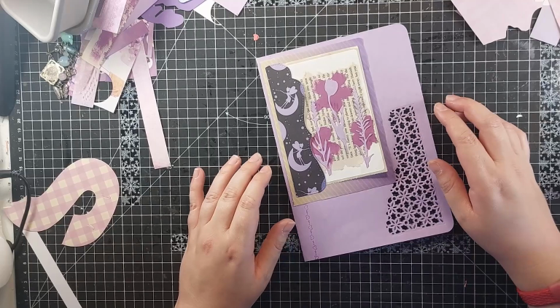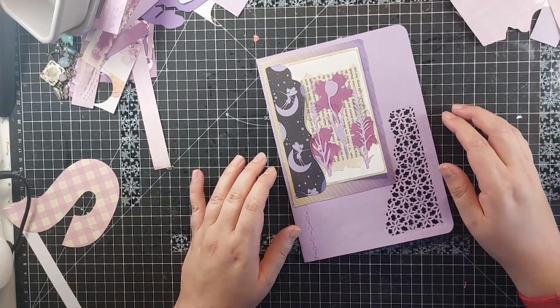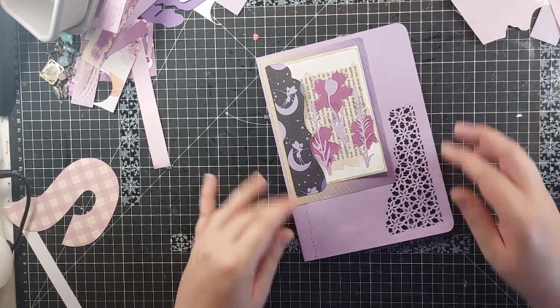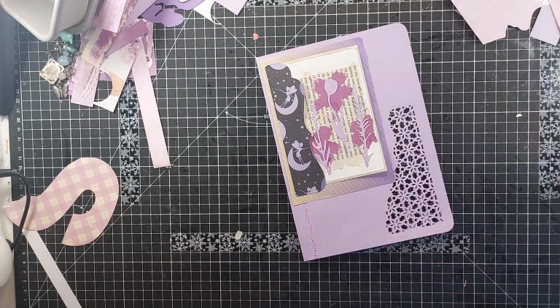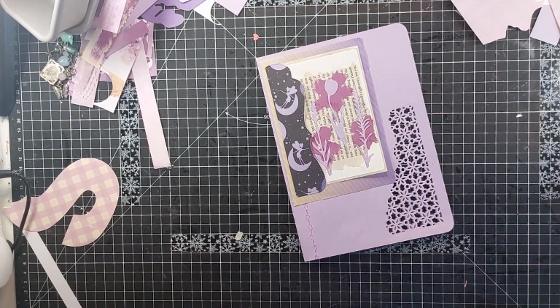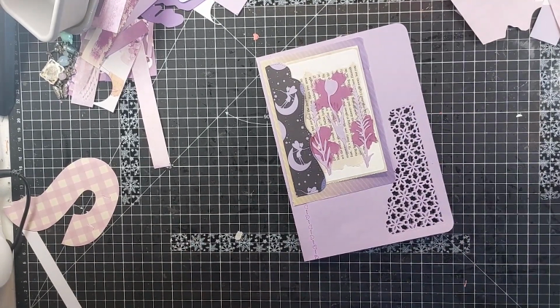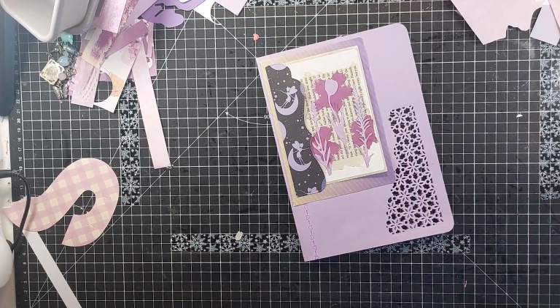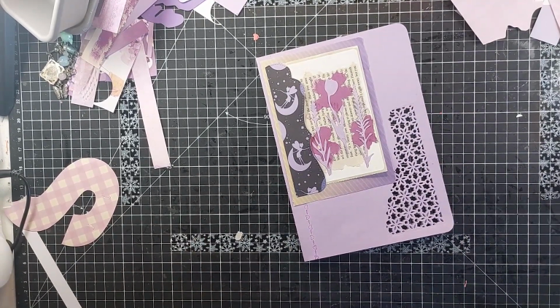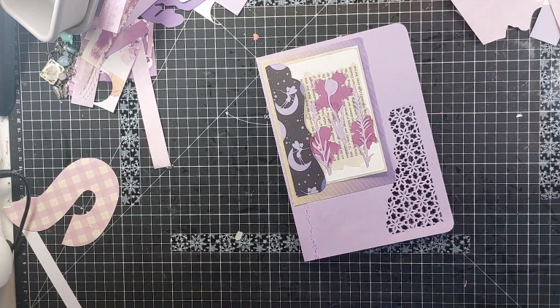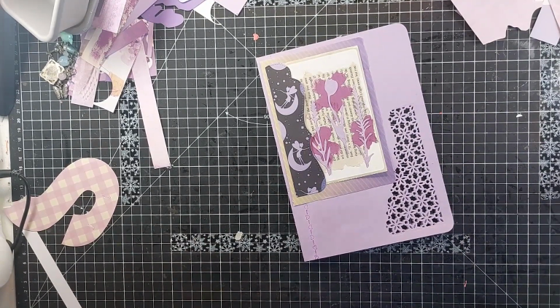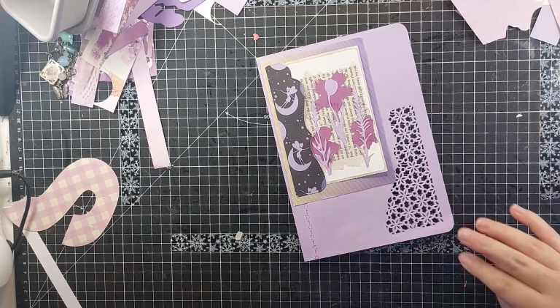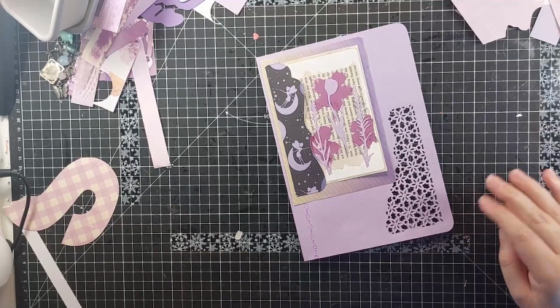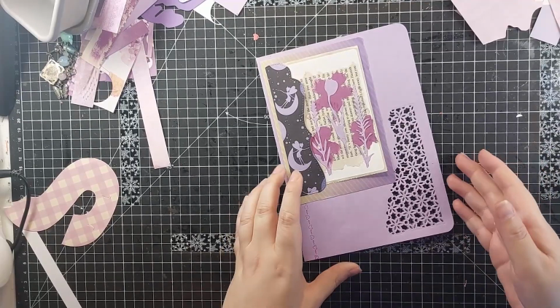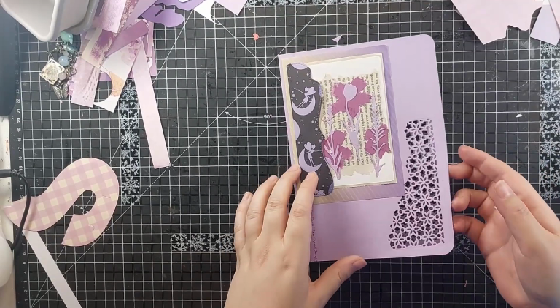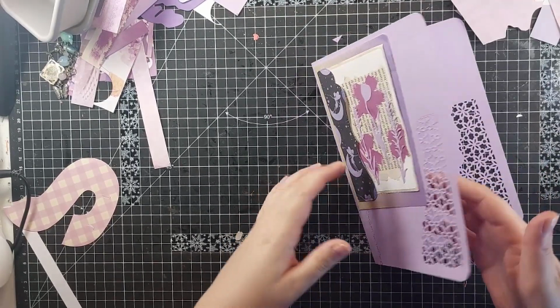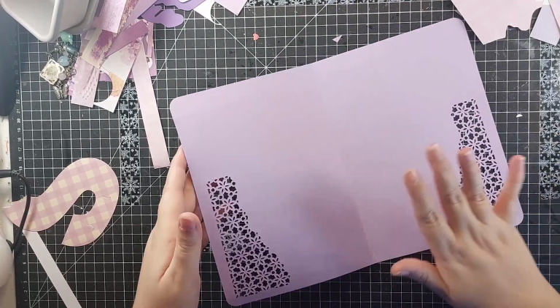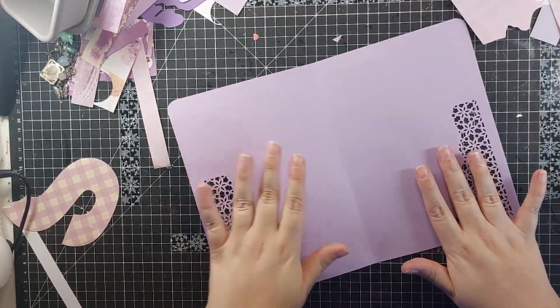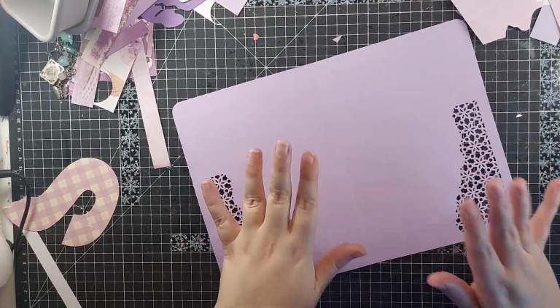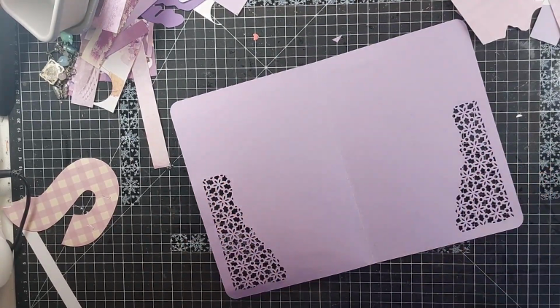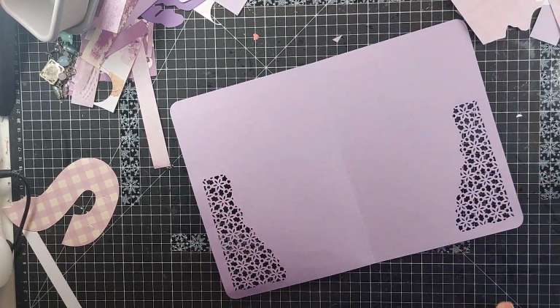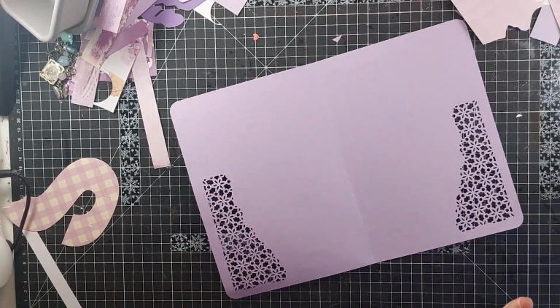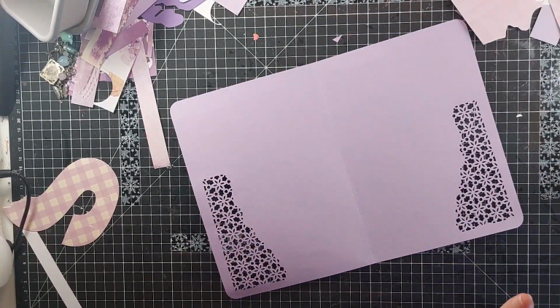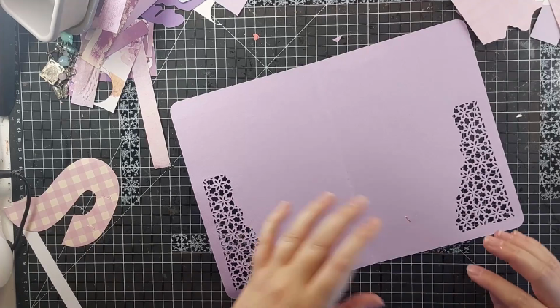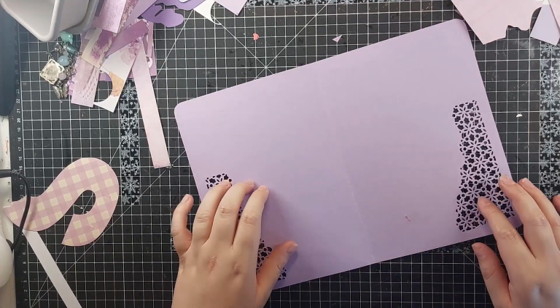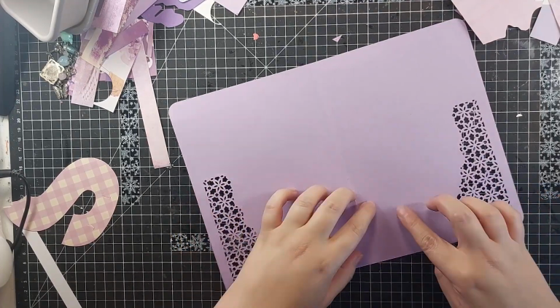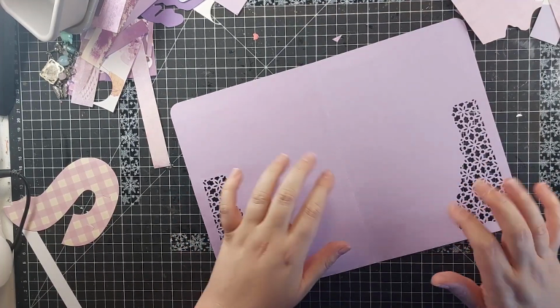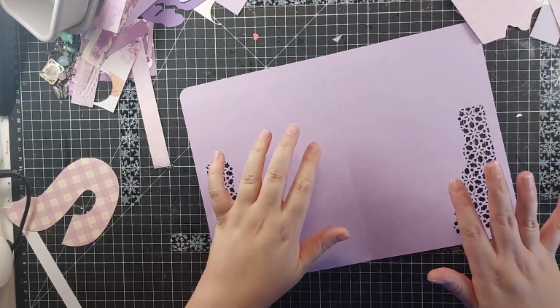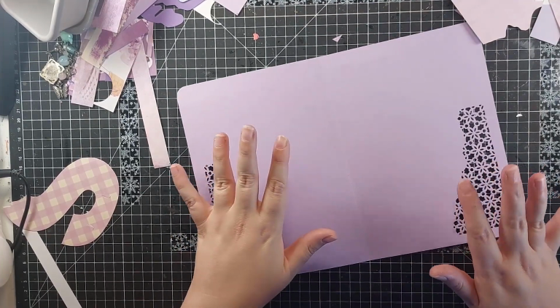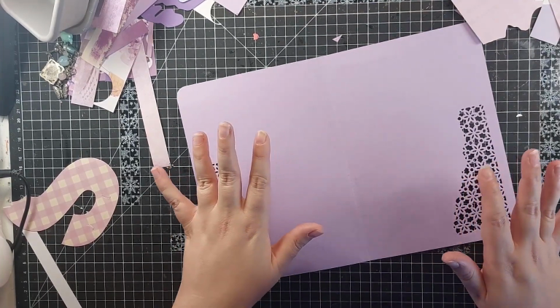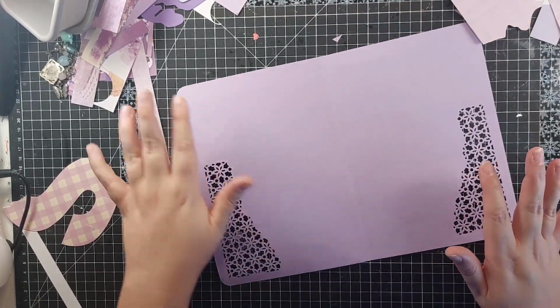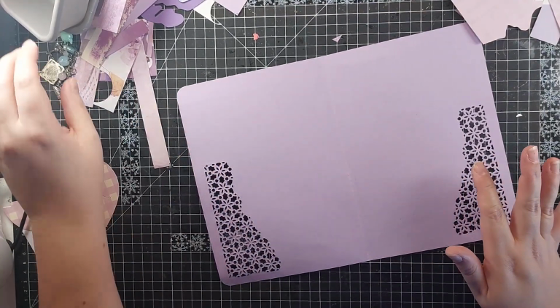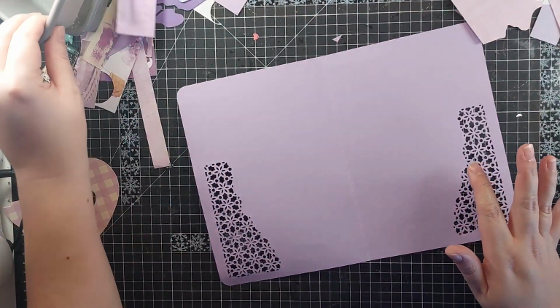Hey everyone, it's Kenny Crafty and I'm back with our rainbow journal. I'm going to continue with these two purple pages. We've got three more to do.